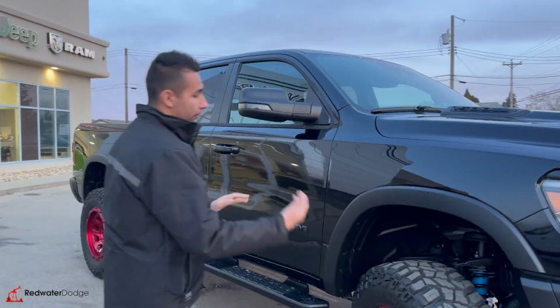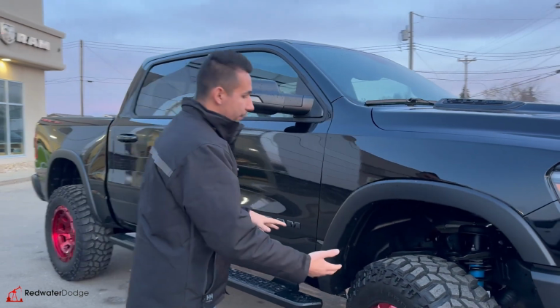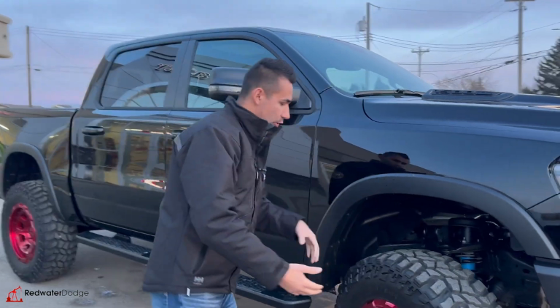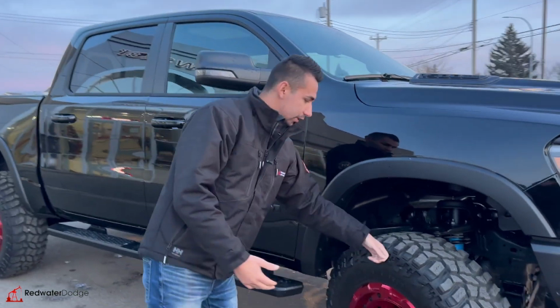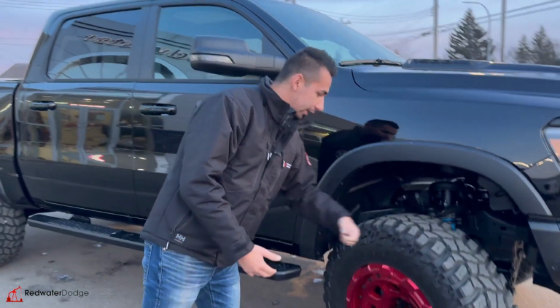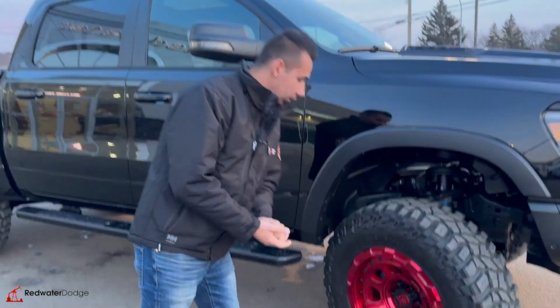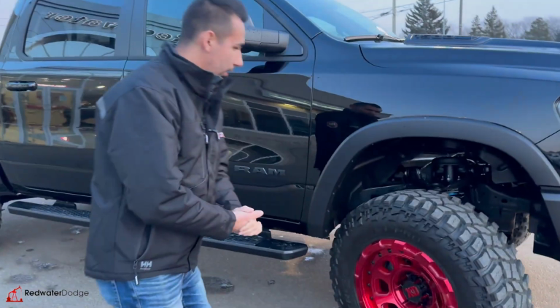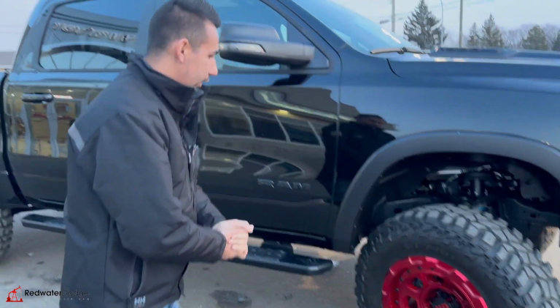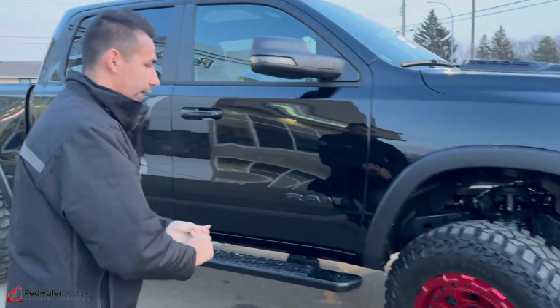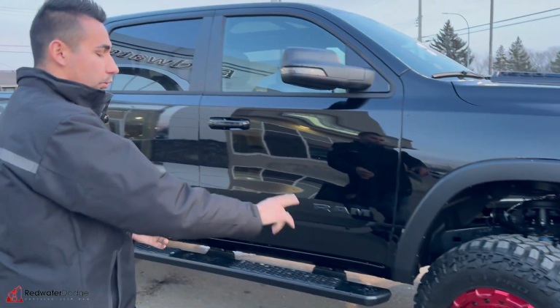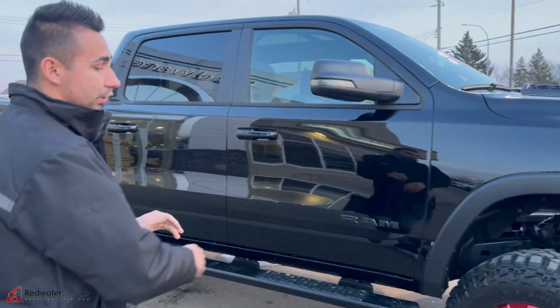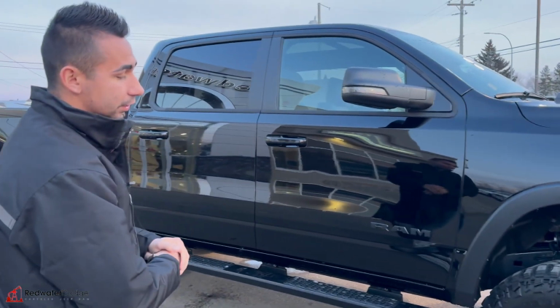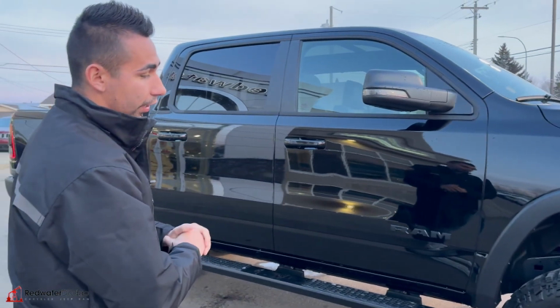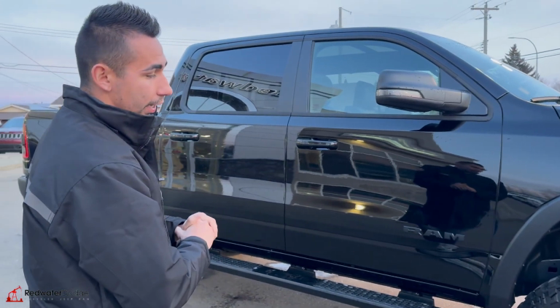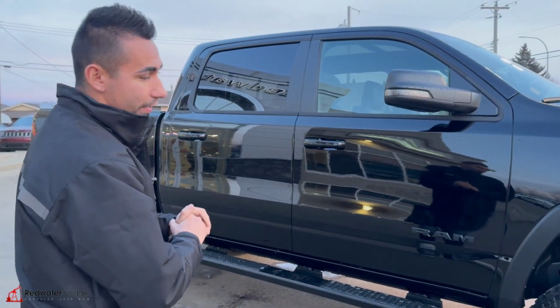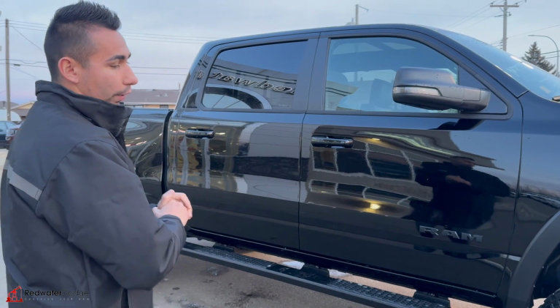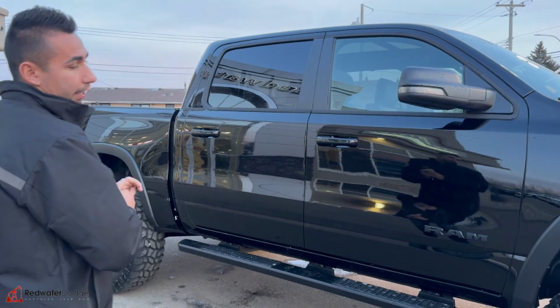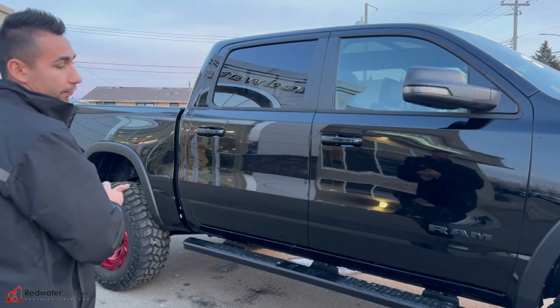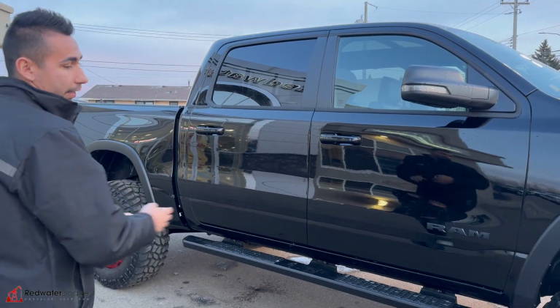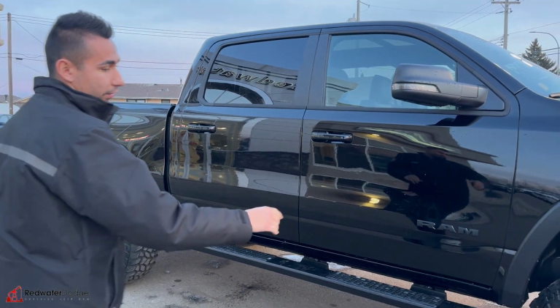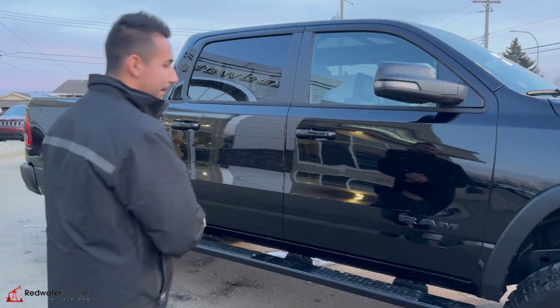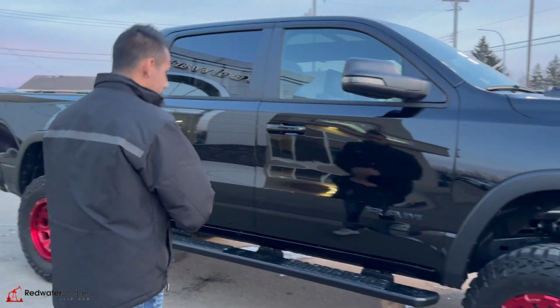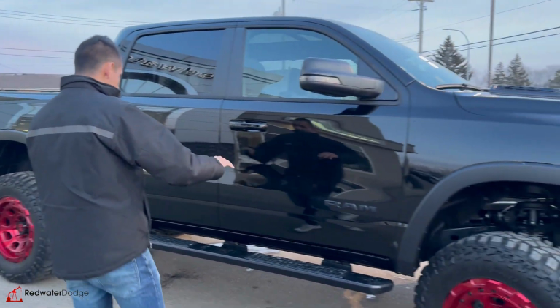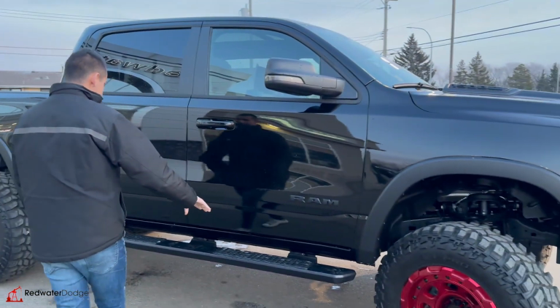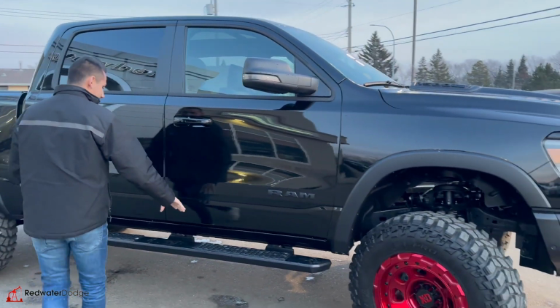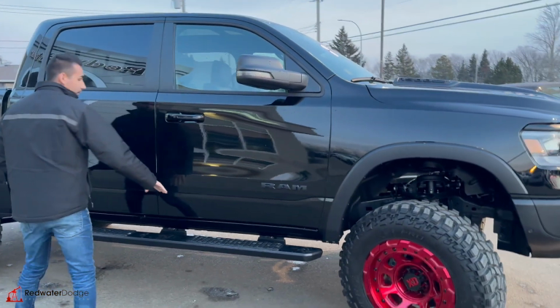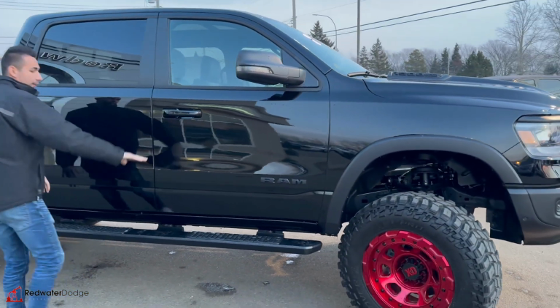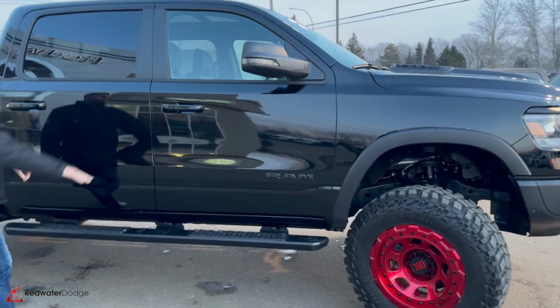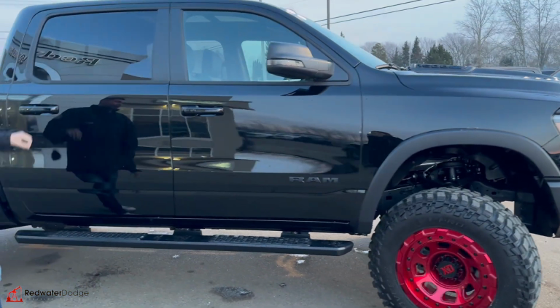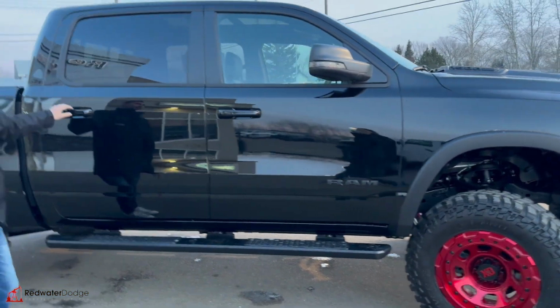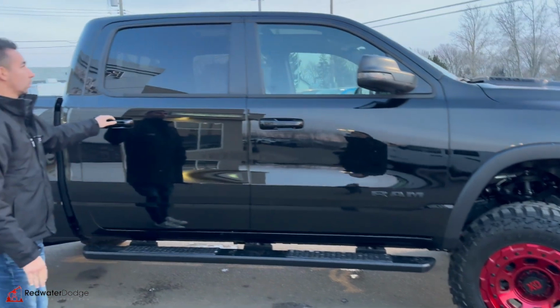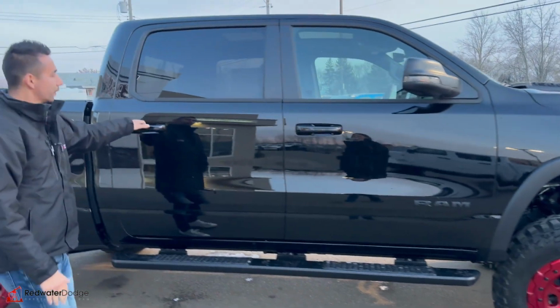37-inch Cooper Discovery mud tires. We got the 20-inch XD candy red wheels with spiked lug nuts to match. We have the nice Ram flat sidesteps which looks sweet.